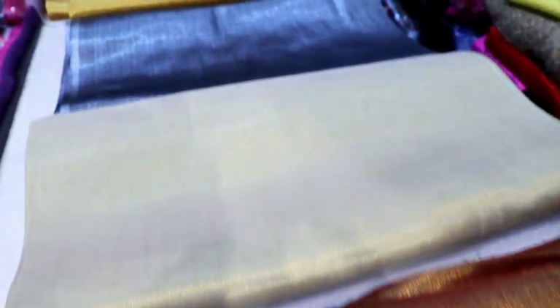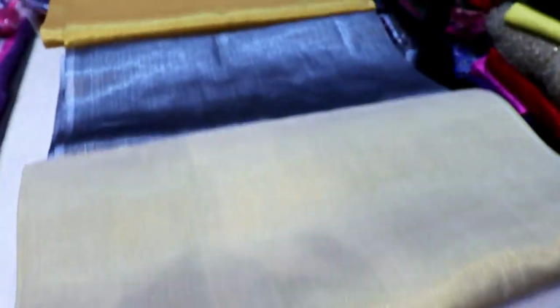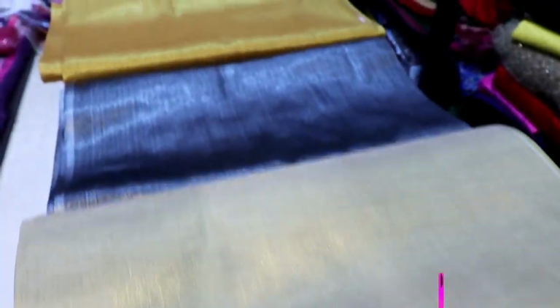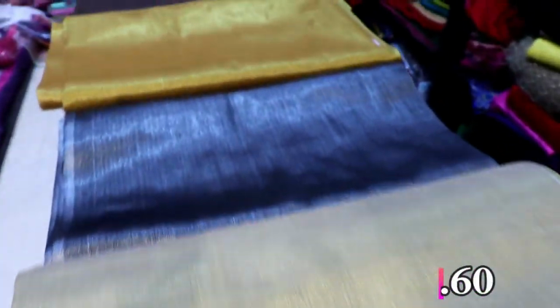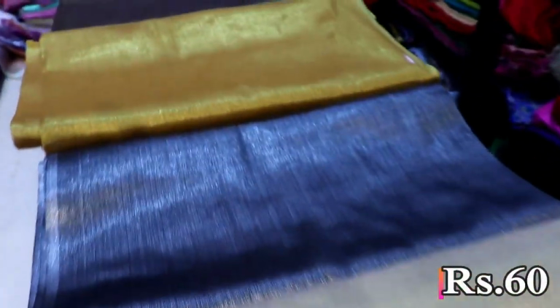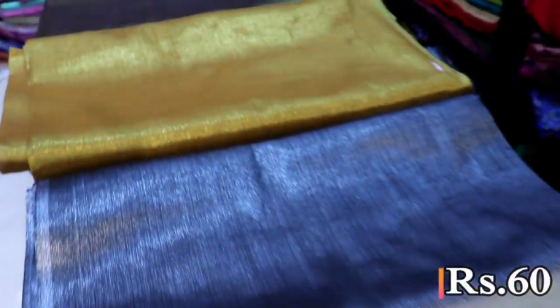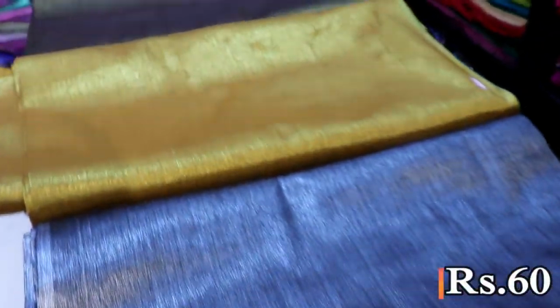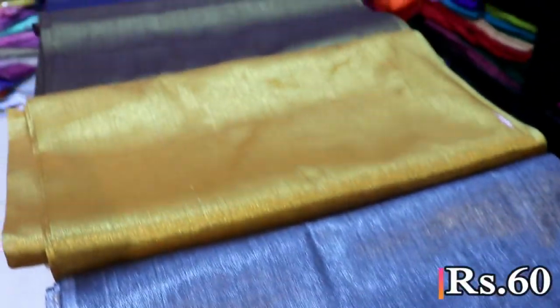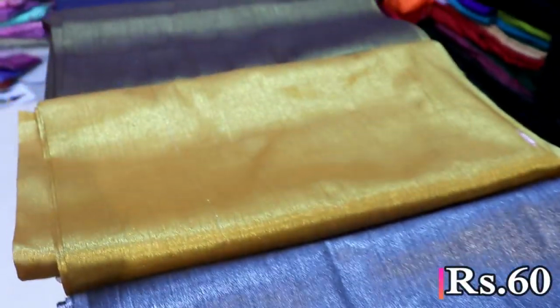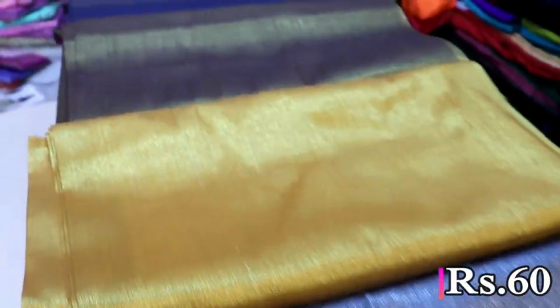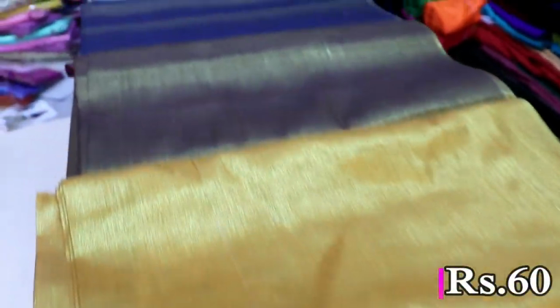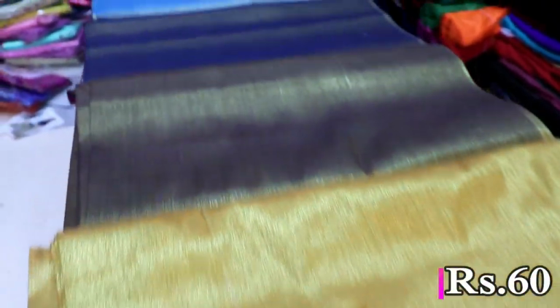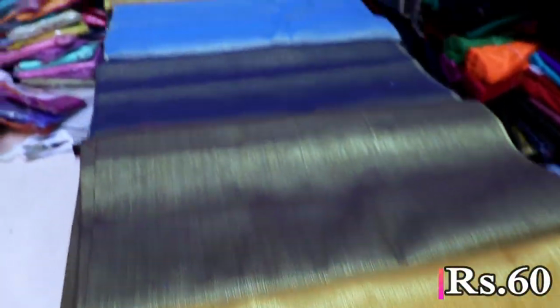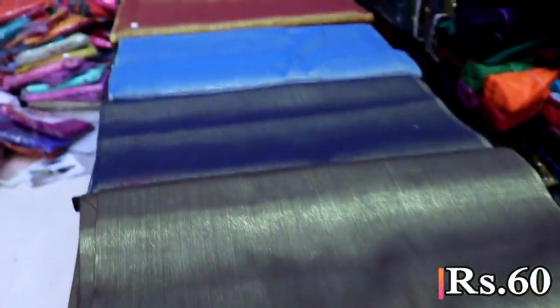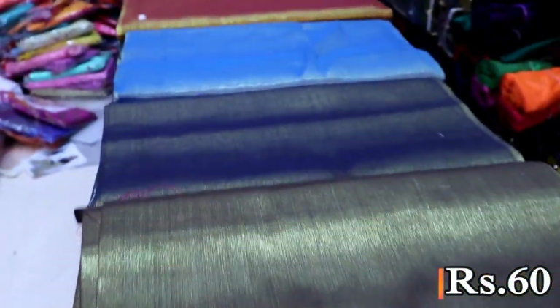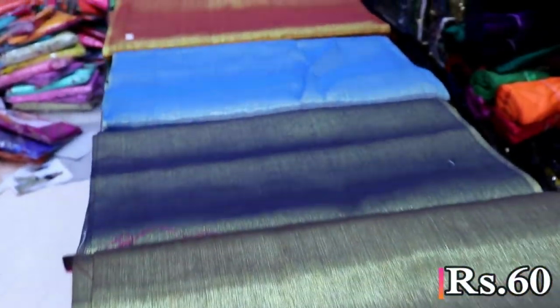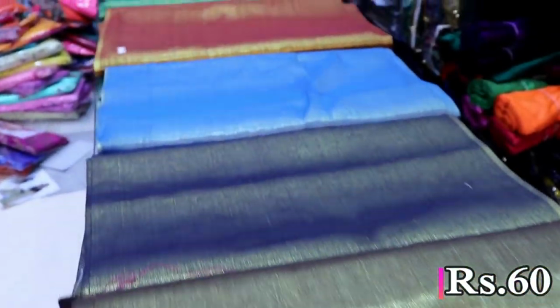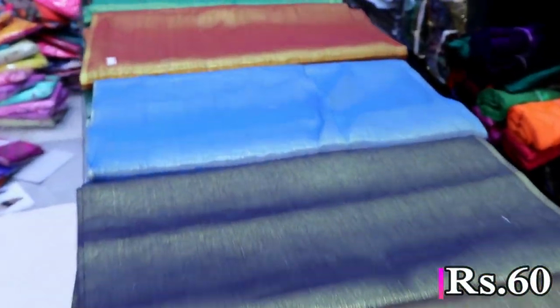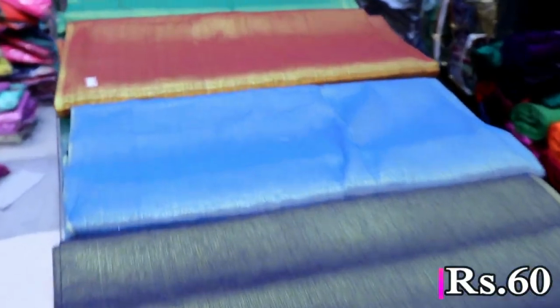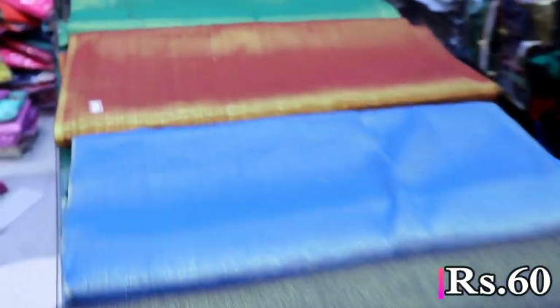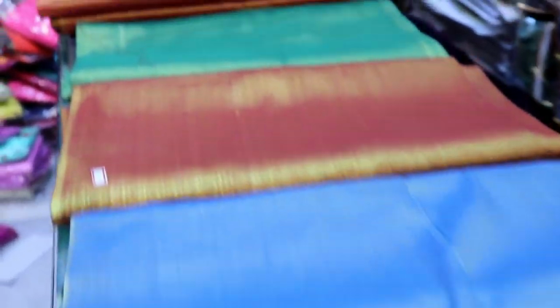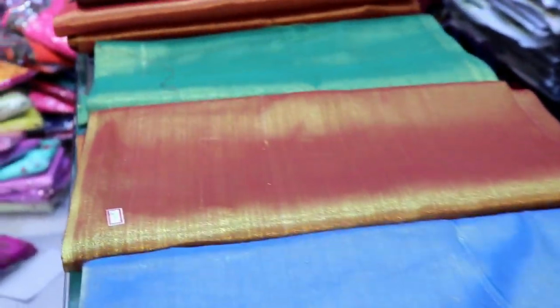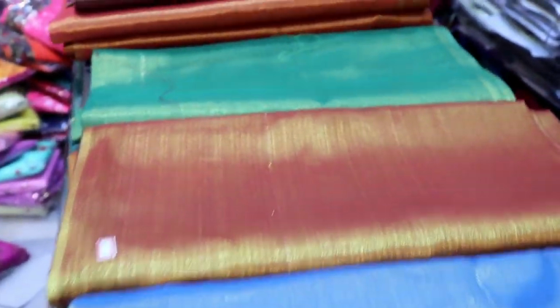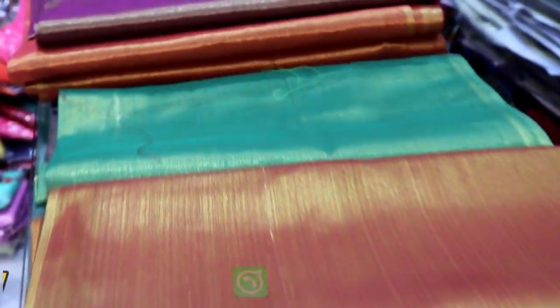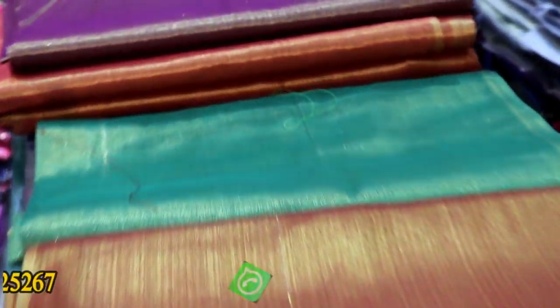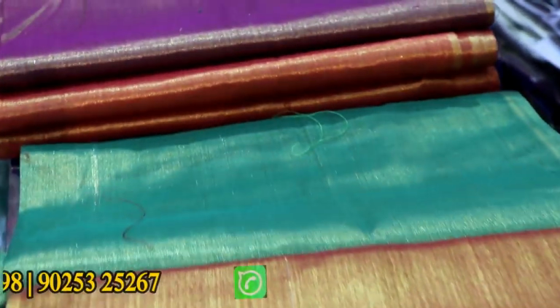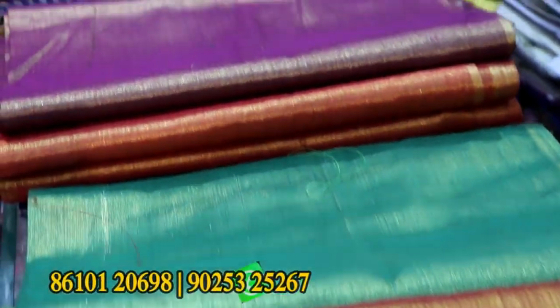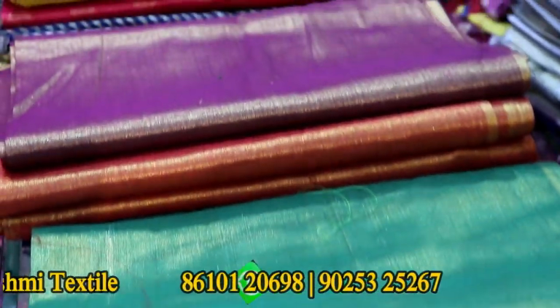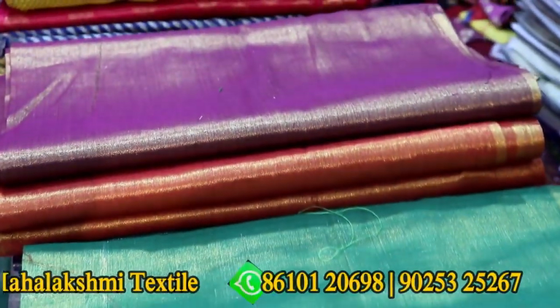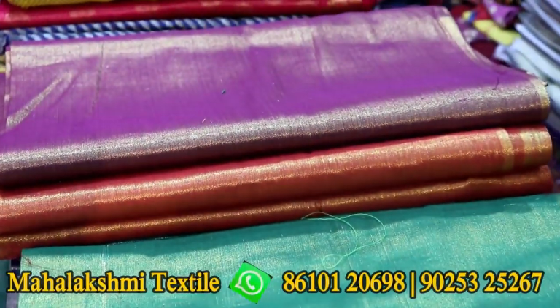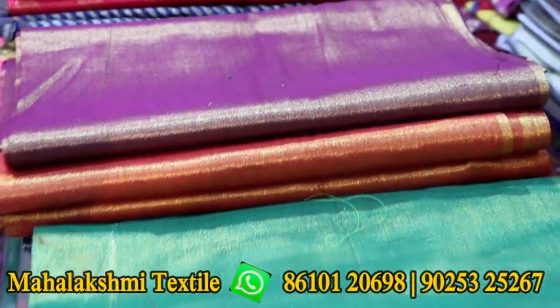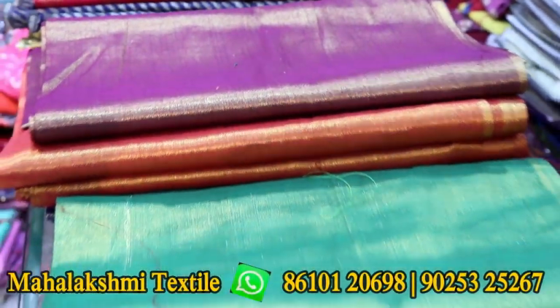This is a plain brocade fabric — available in gold, silver, and blue colors. This is a blouse. This is a patchwork. This is 1.5 meters.